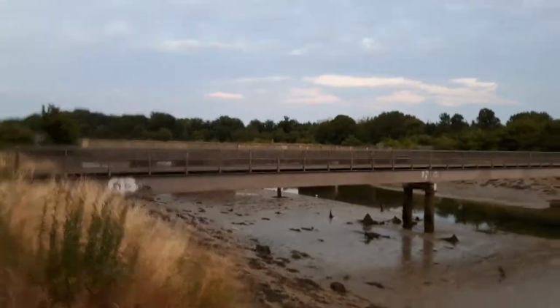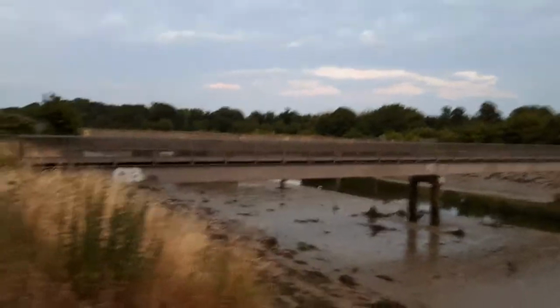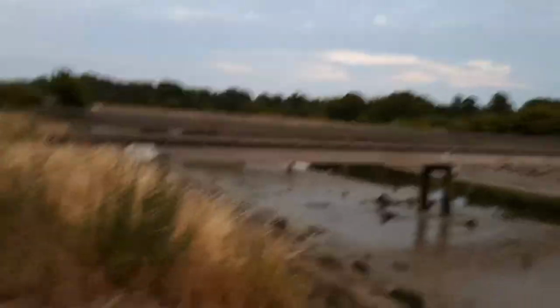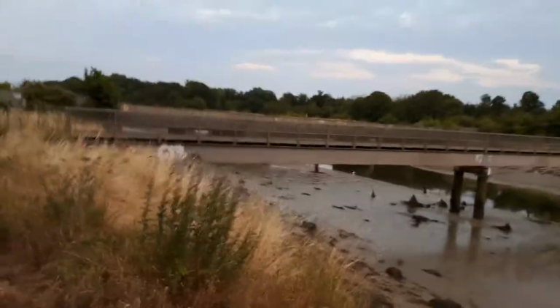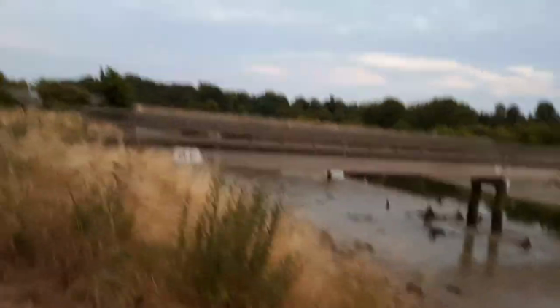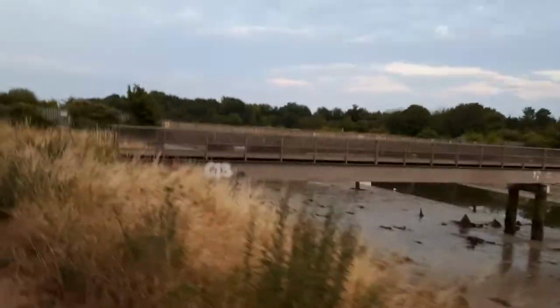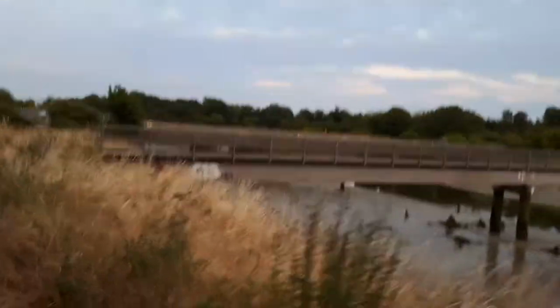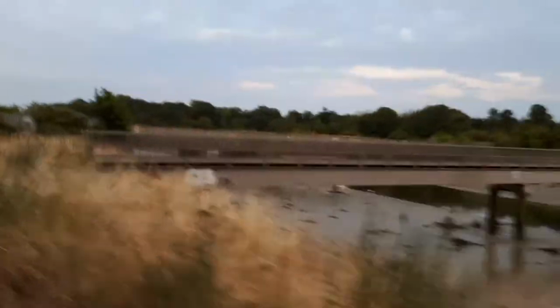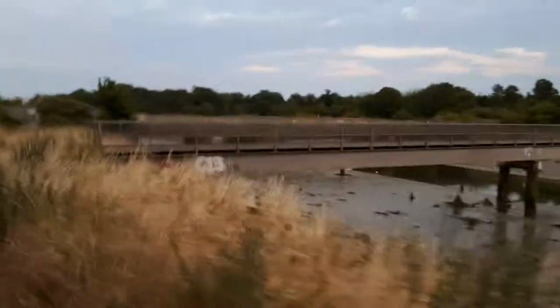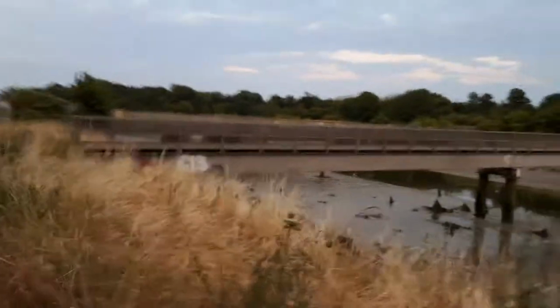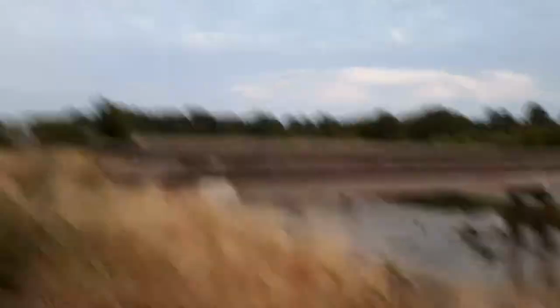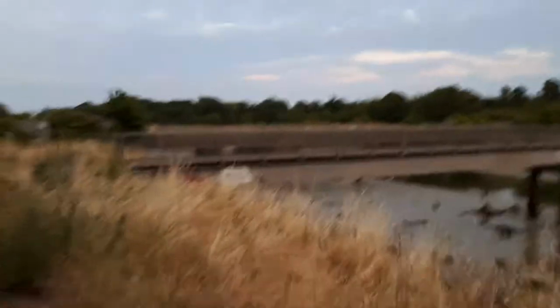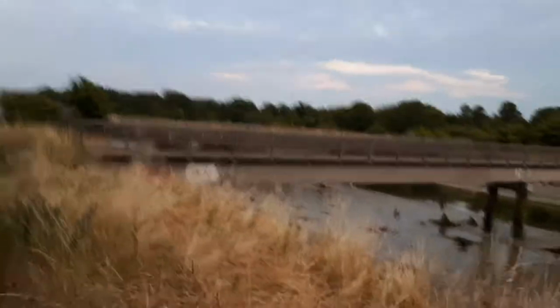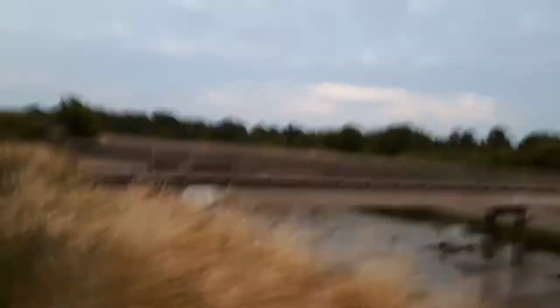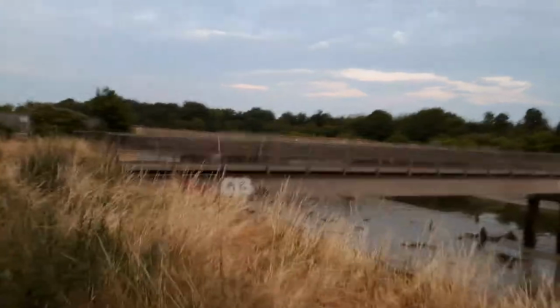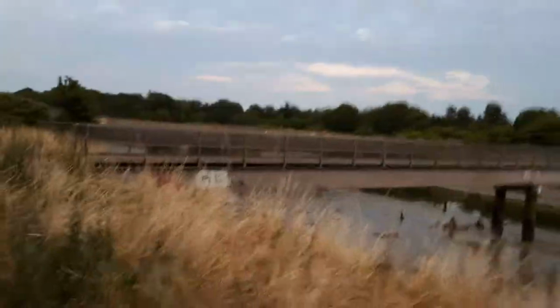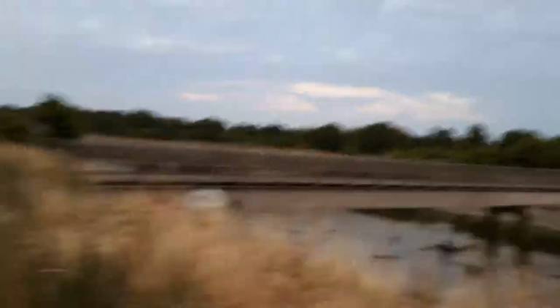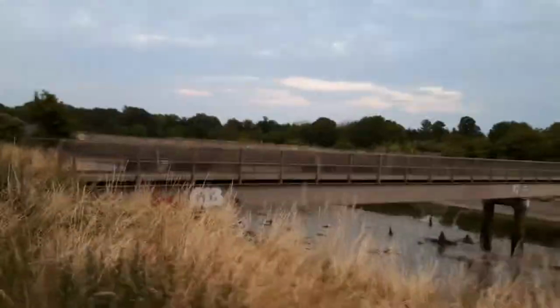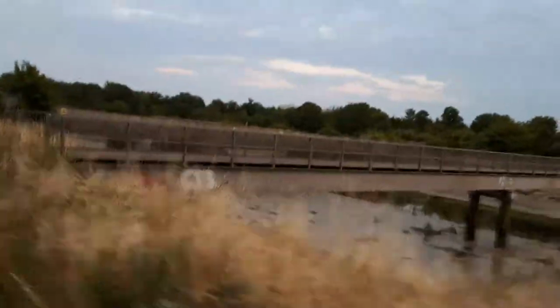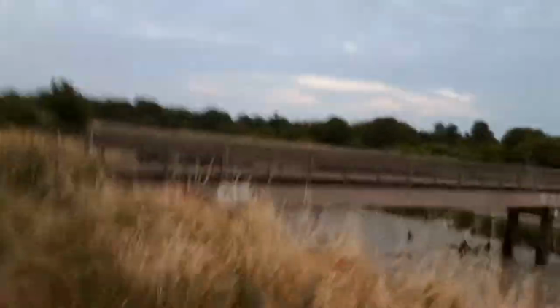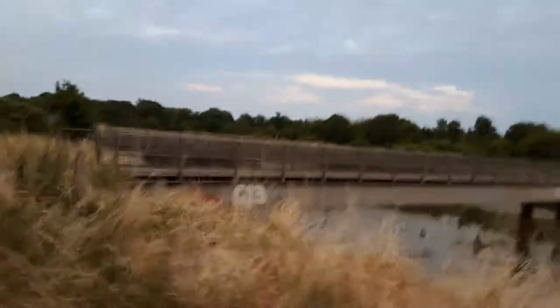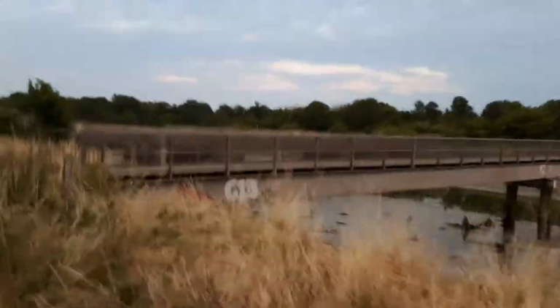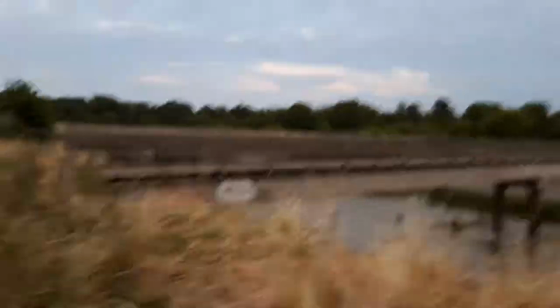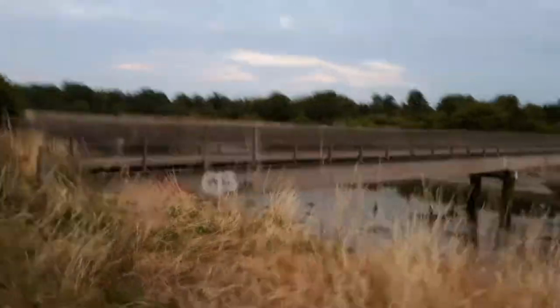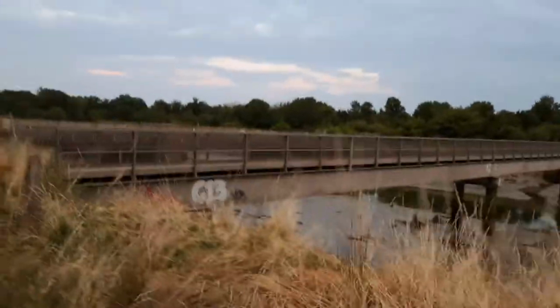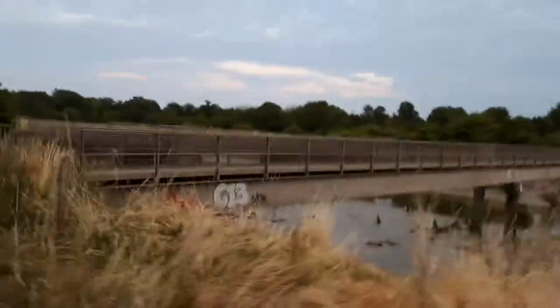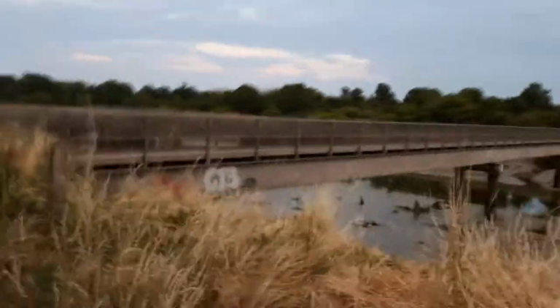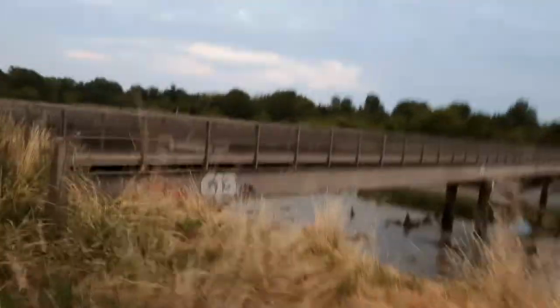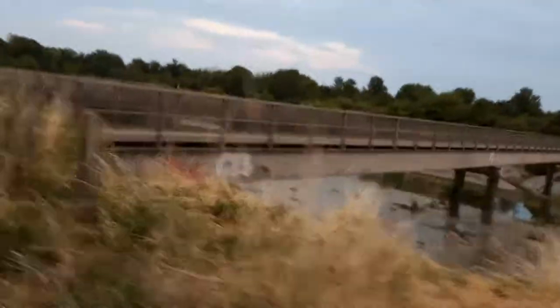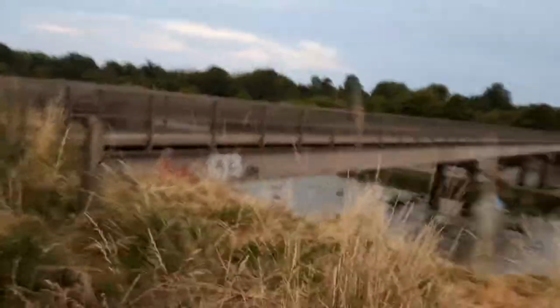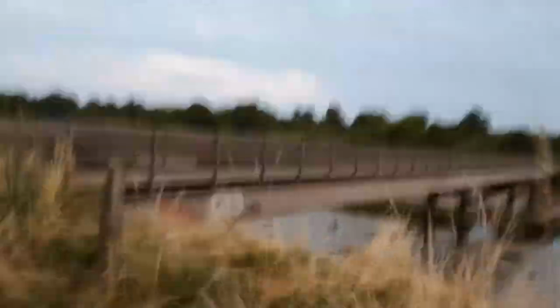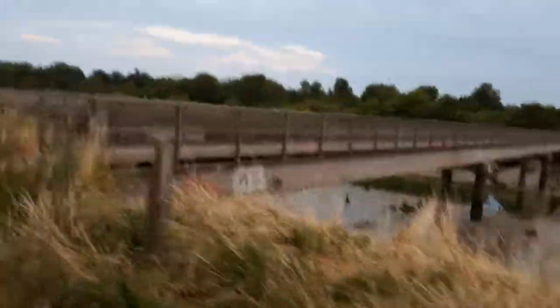We've got a railway bridge in the distance there, as you can see. And there's a footbridge there so you can just cross the walk if you want. The tide's right out at the moment — very low tide.